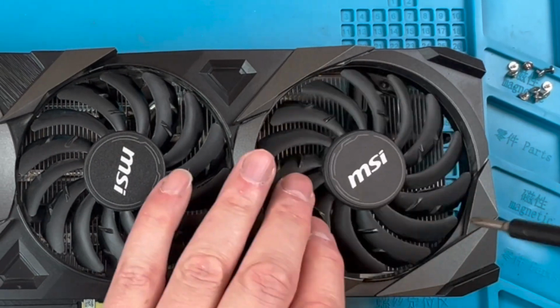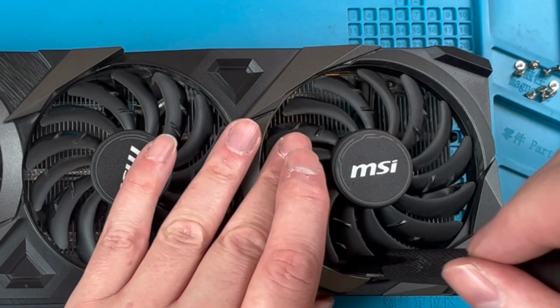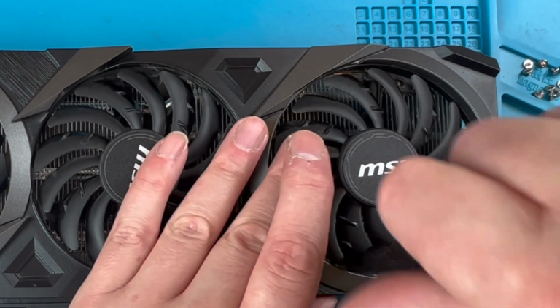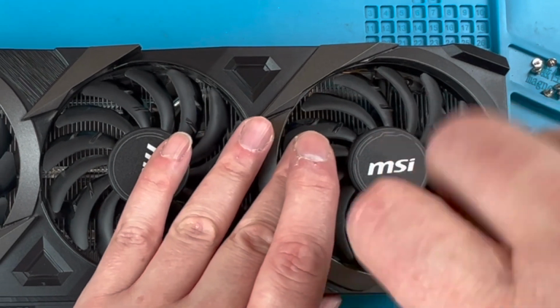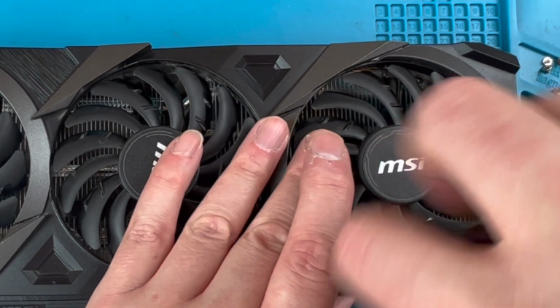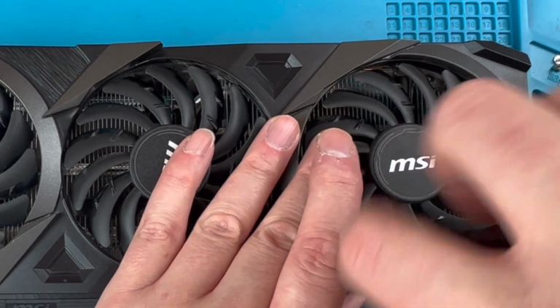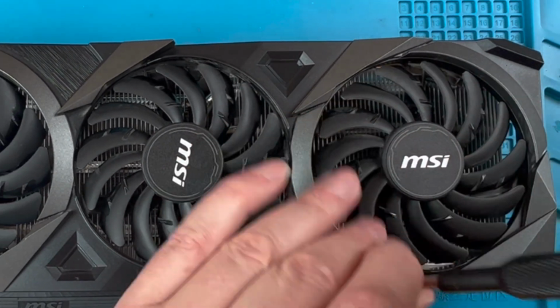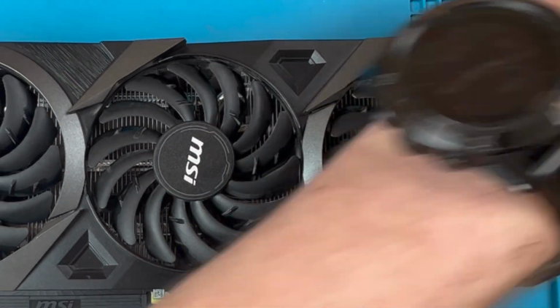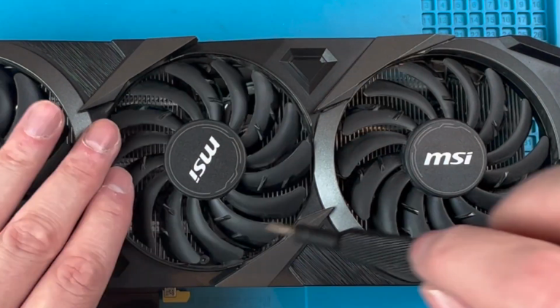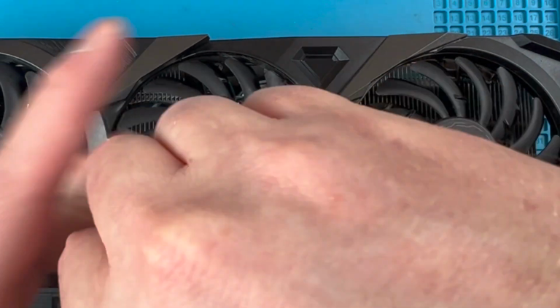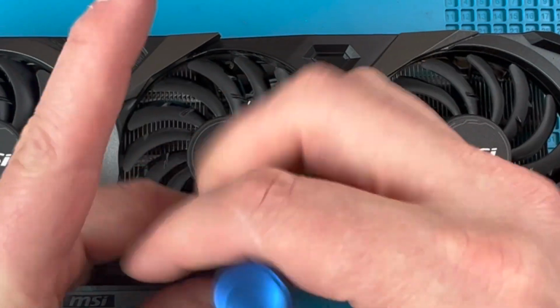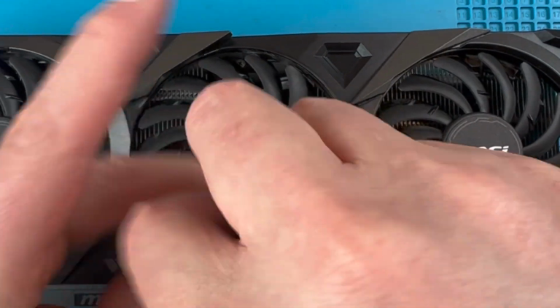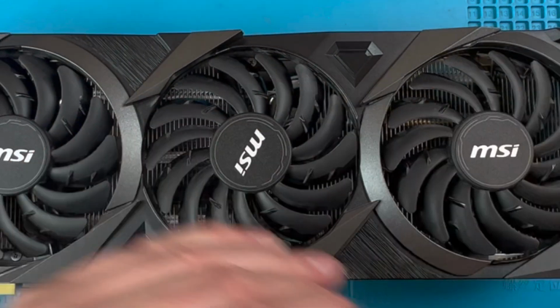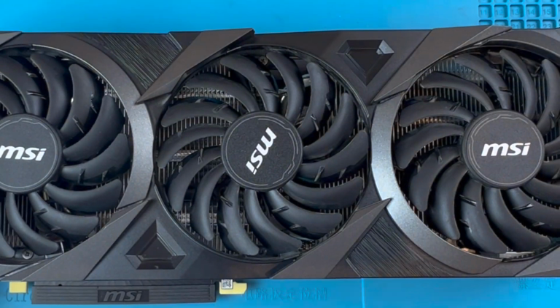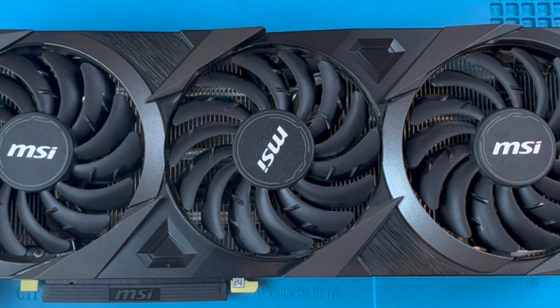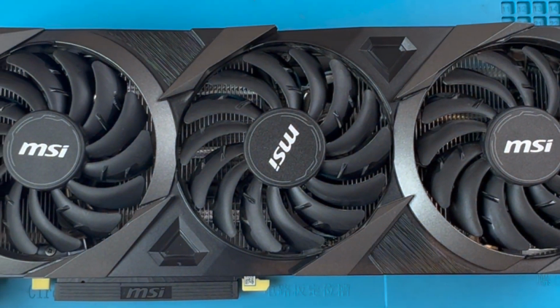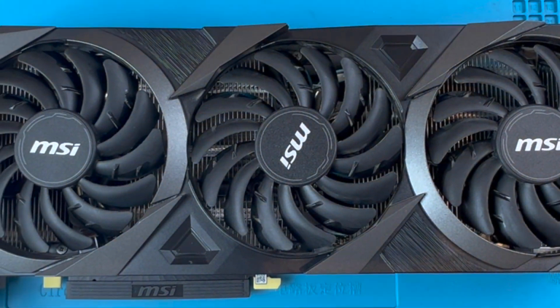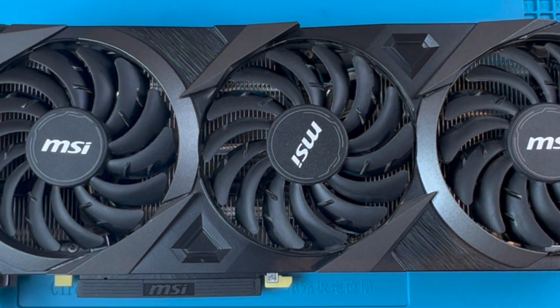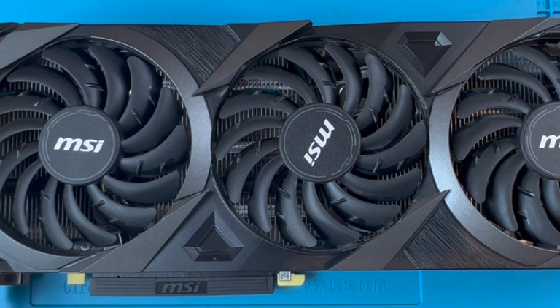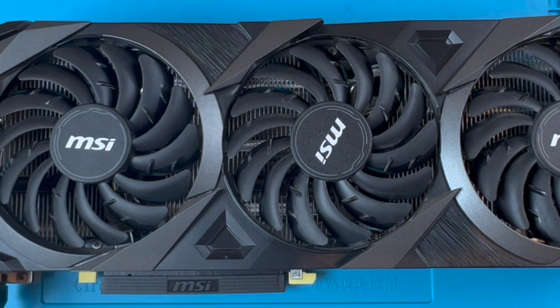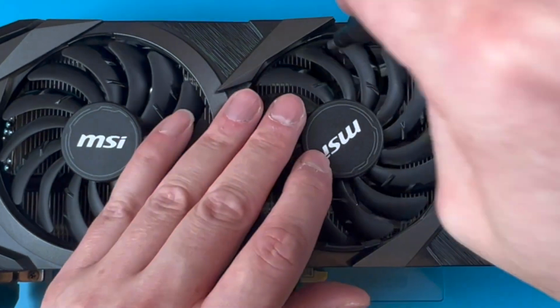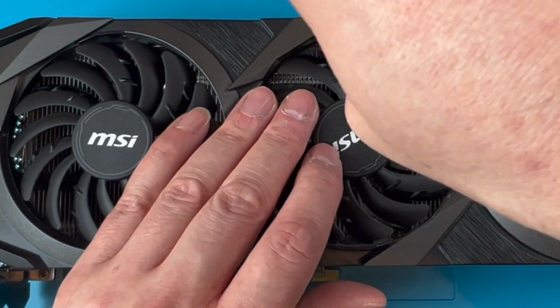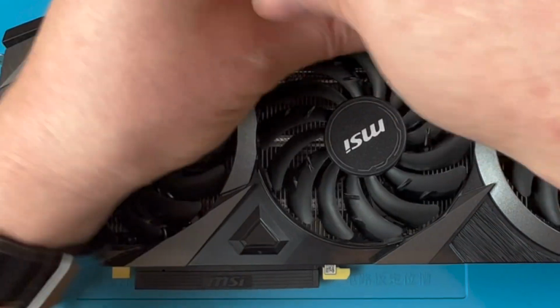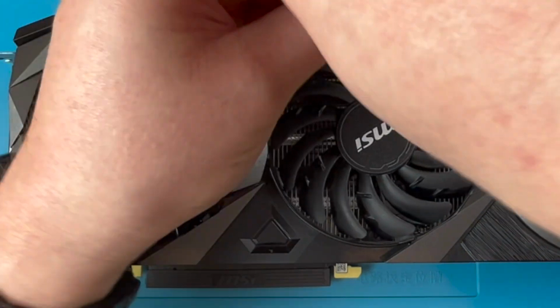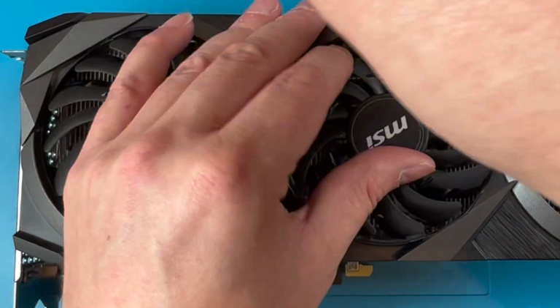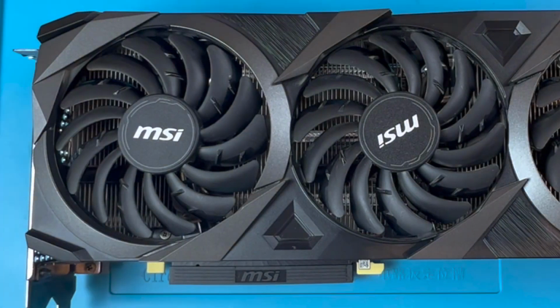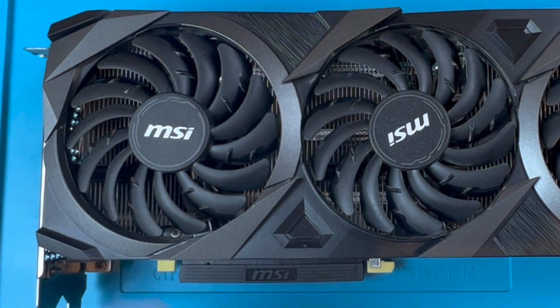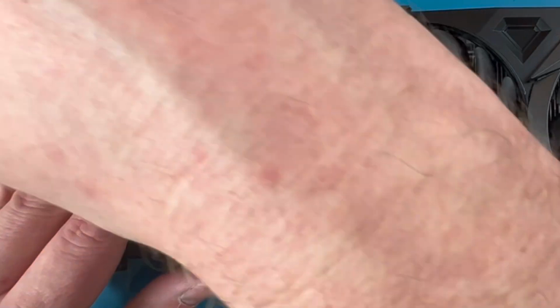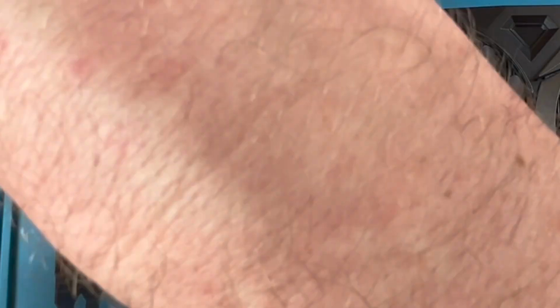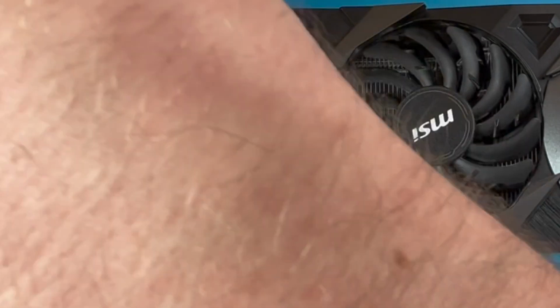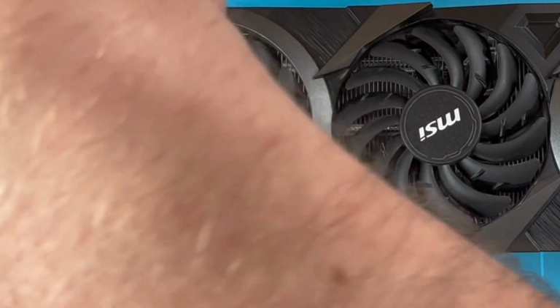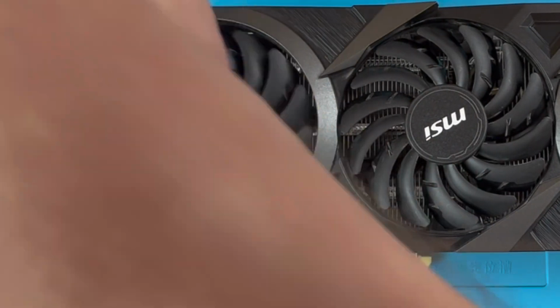I'm also going to show you specifically what issues you can have with aftermarket fans and I will give you tips later in this video to avoid running into these, so do stick around as these will be a real help.